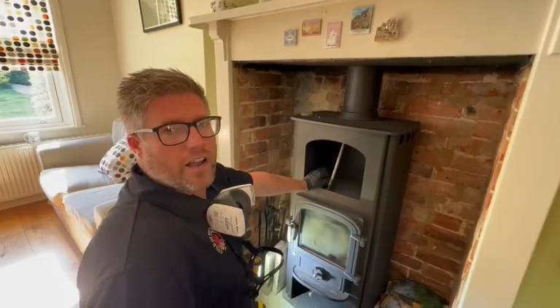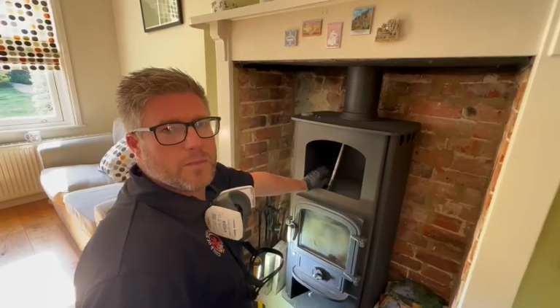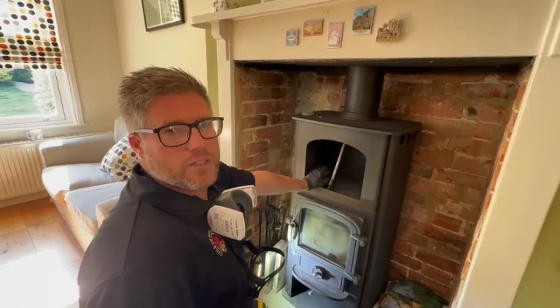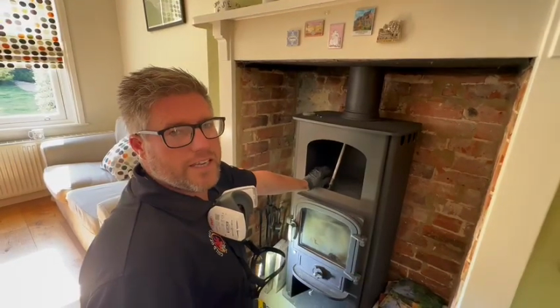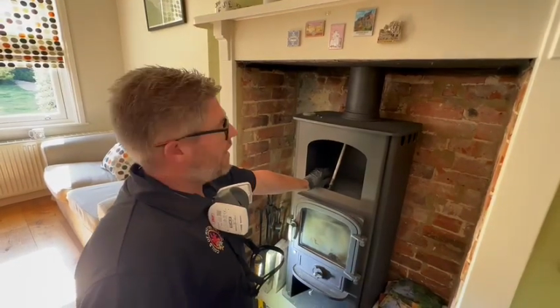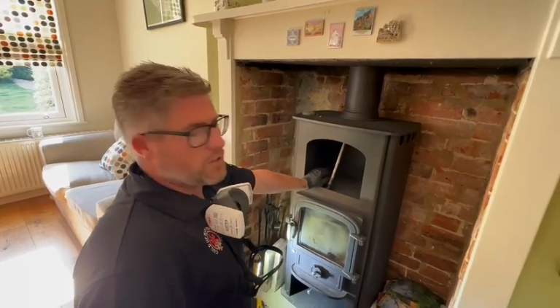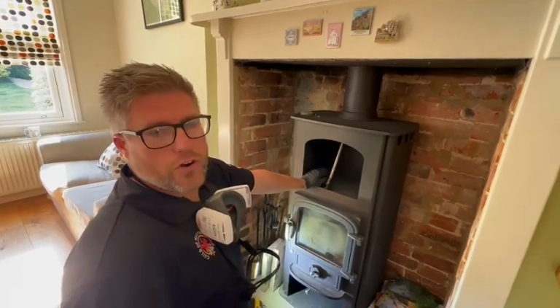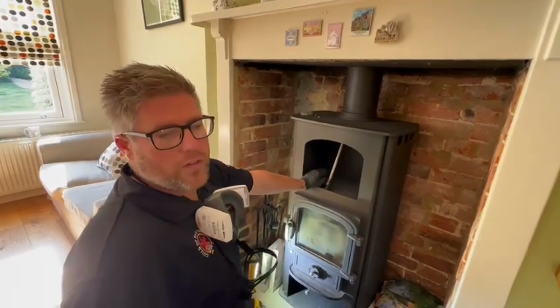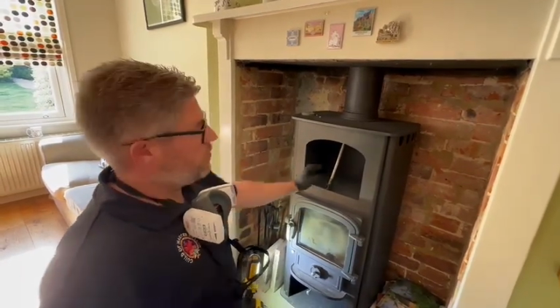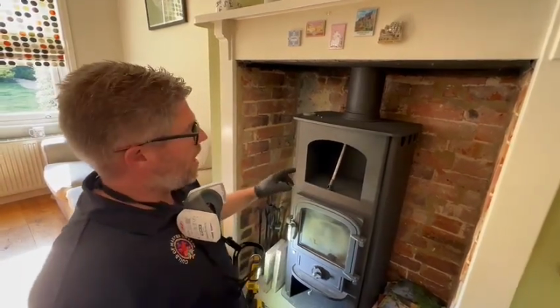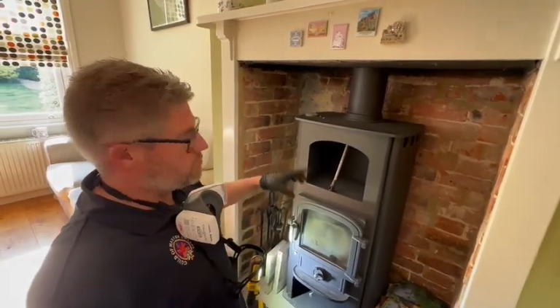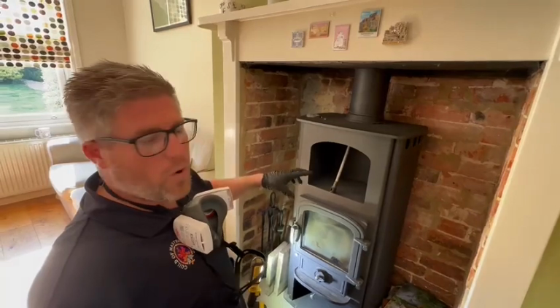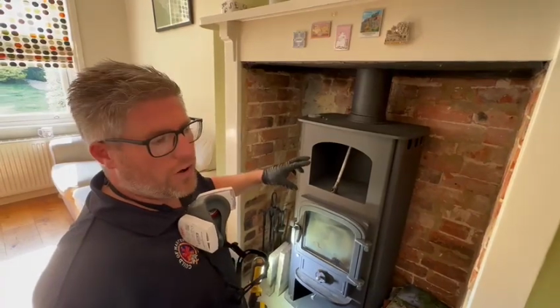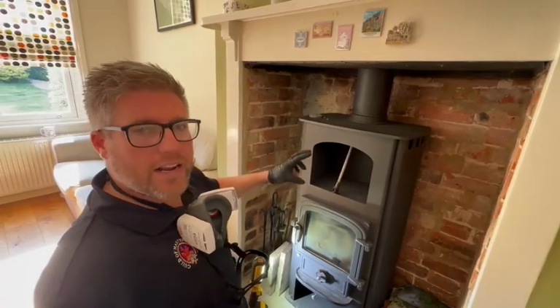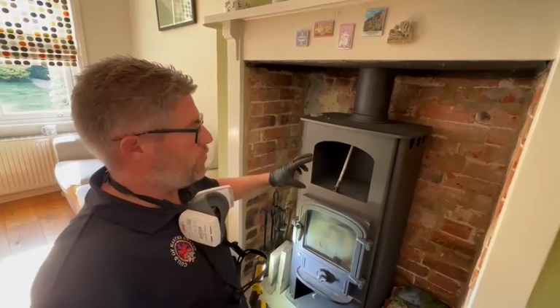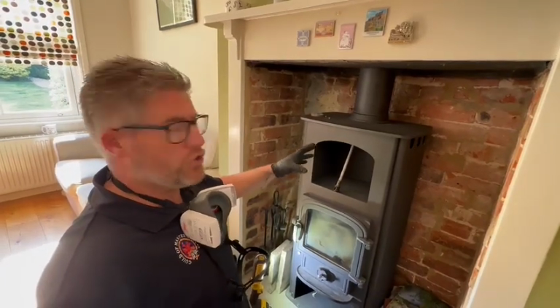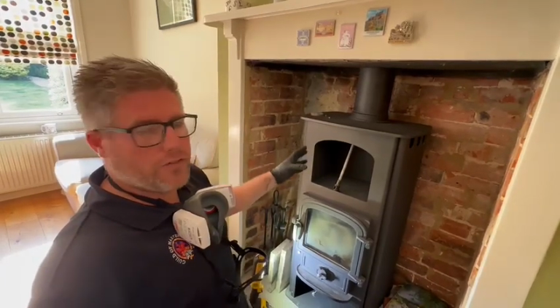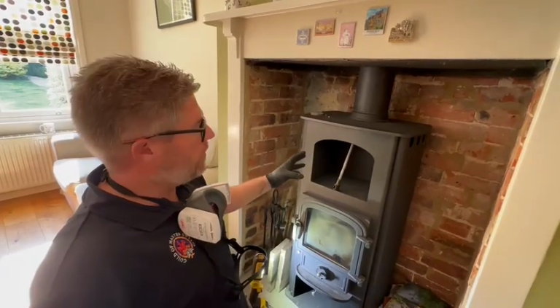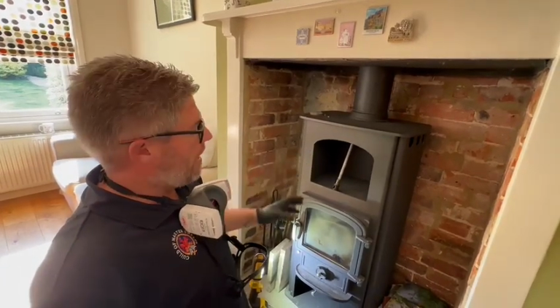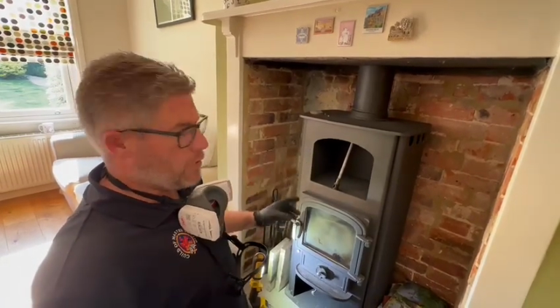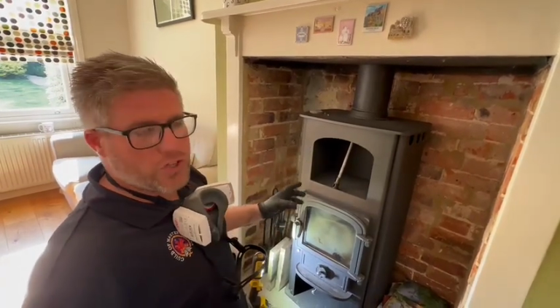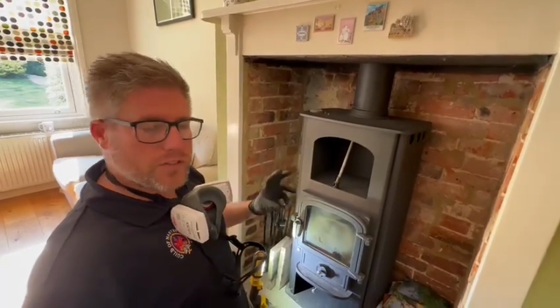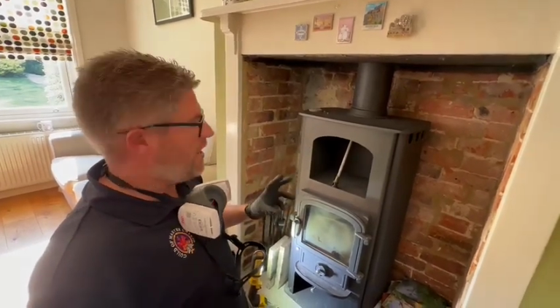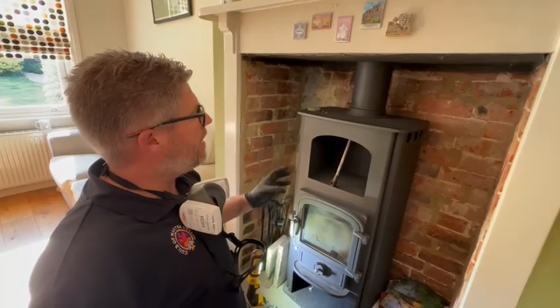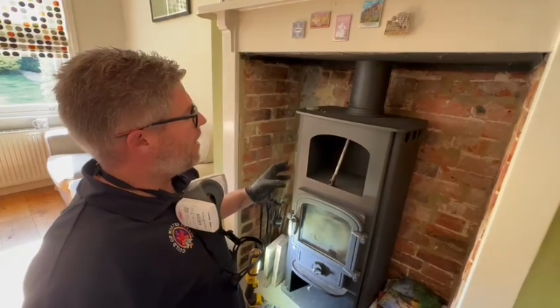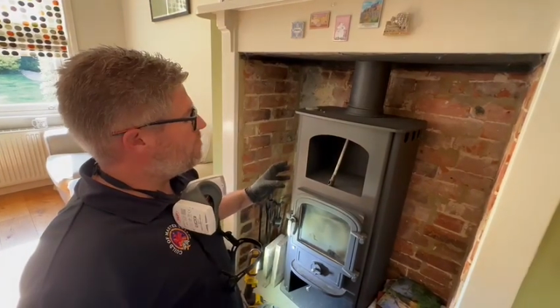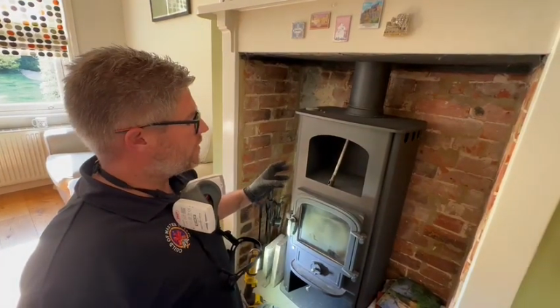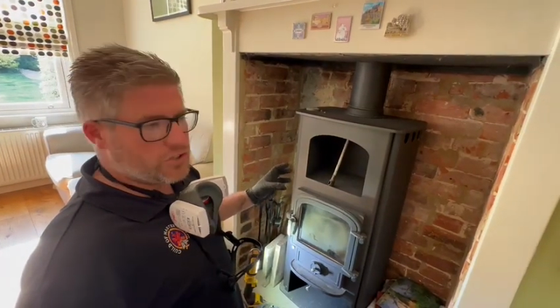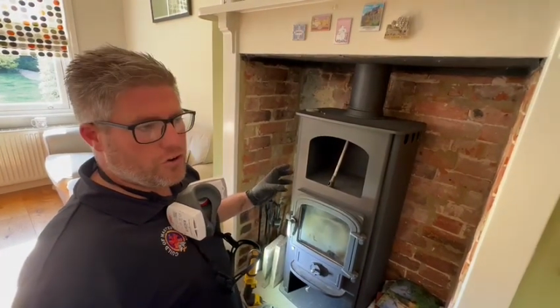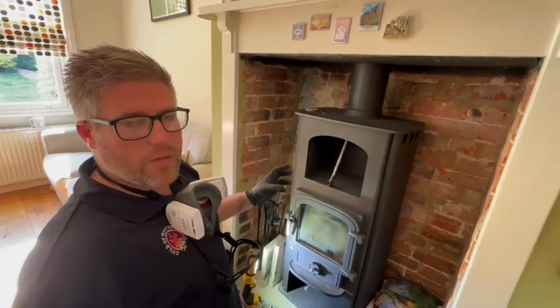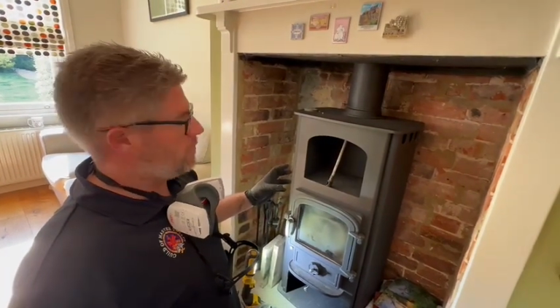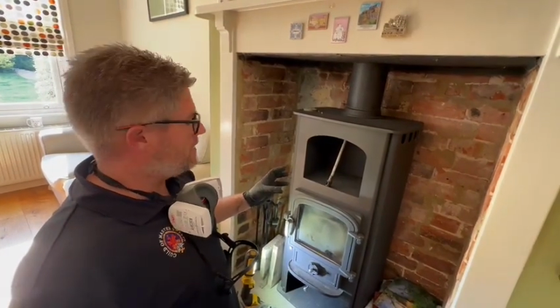Hi guys, Peter from Stubbies here. I just wanted to do a quick video. This morning I'm working on a Clearview solution oven top — beautiful stoves but slightly rare — just to show you how they're swept and maintained.